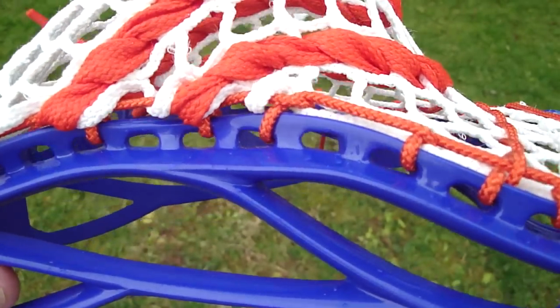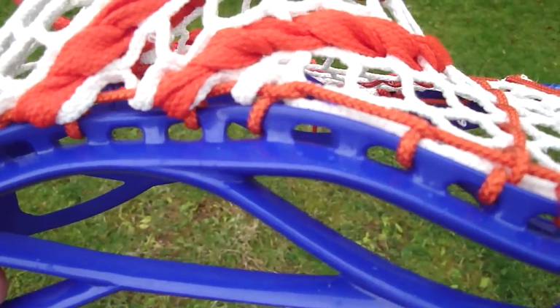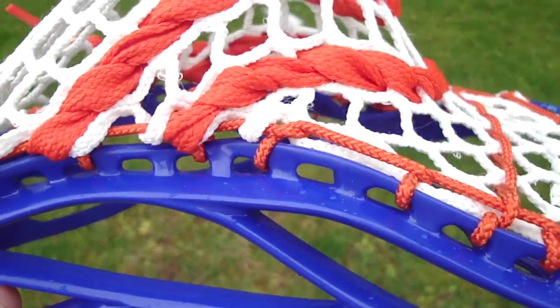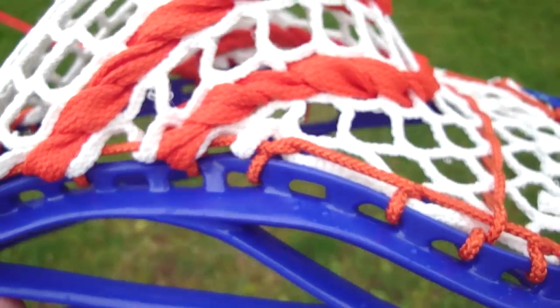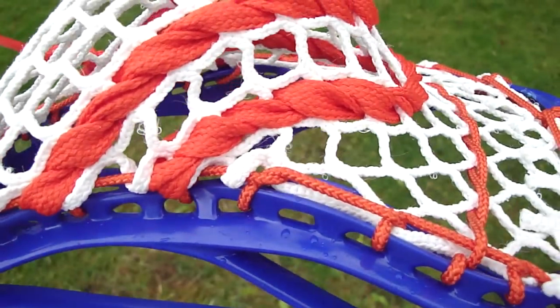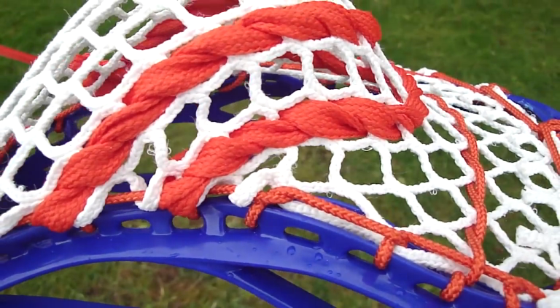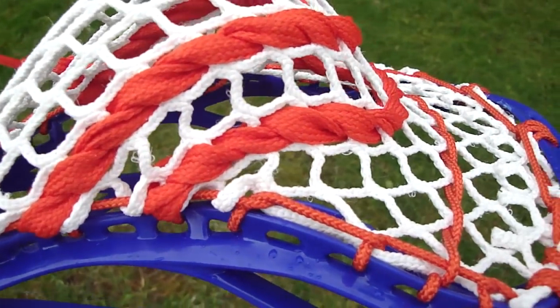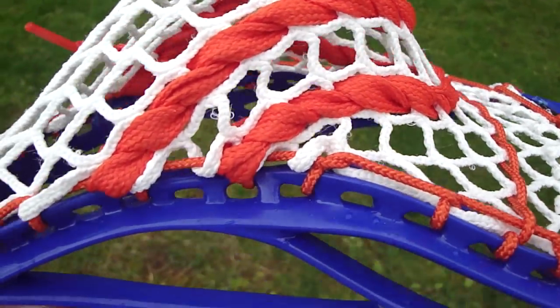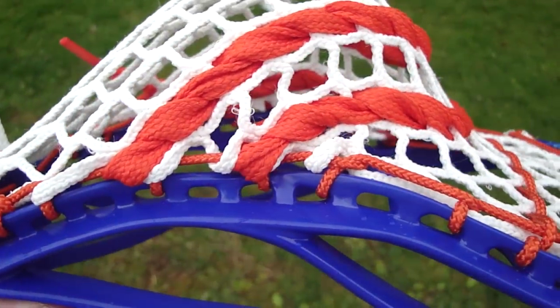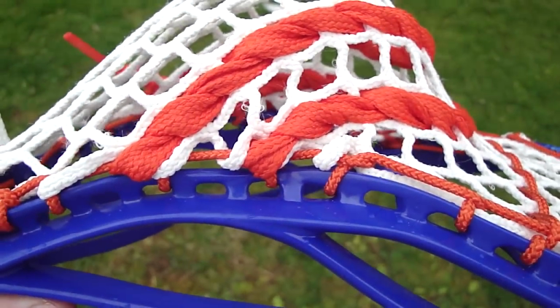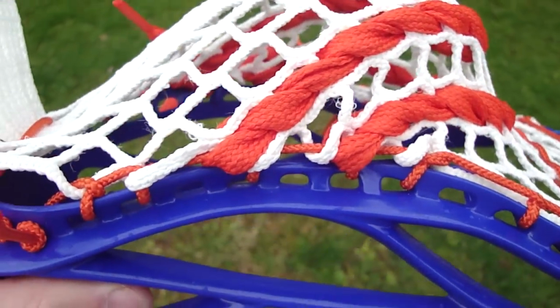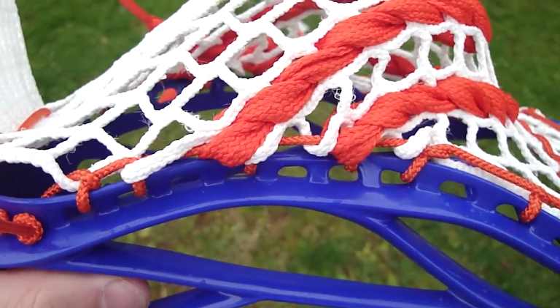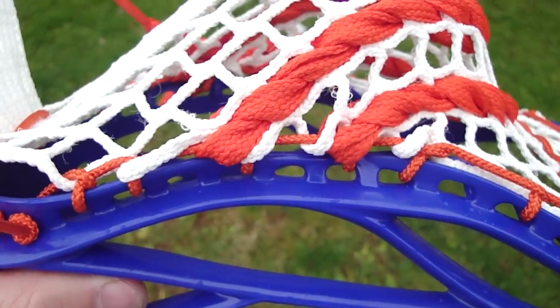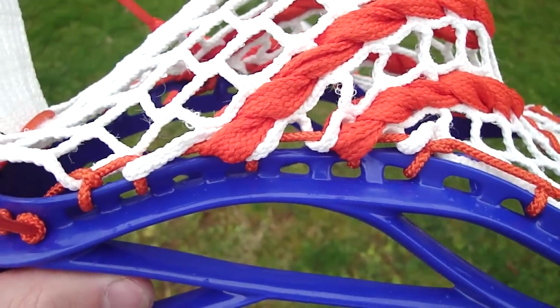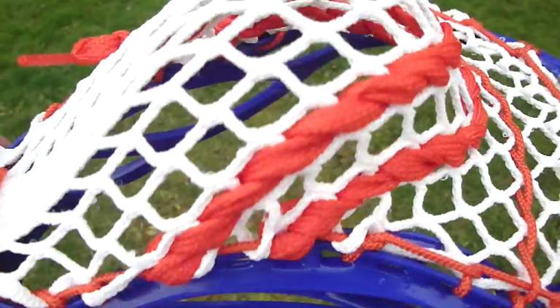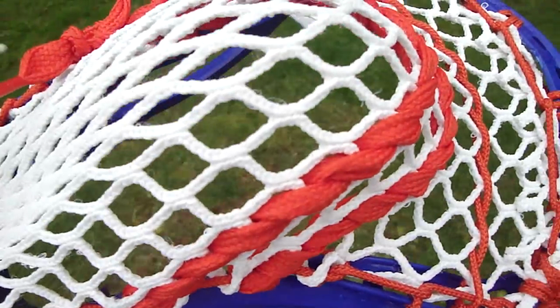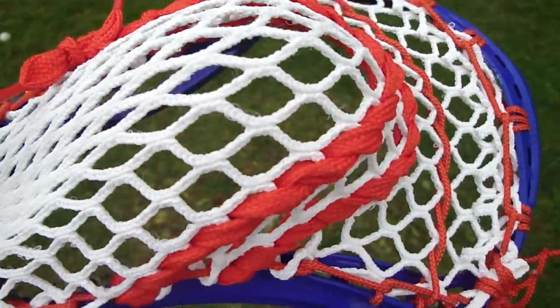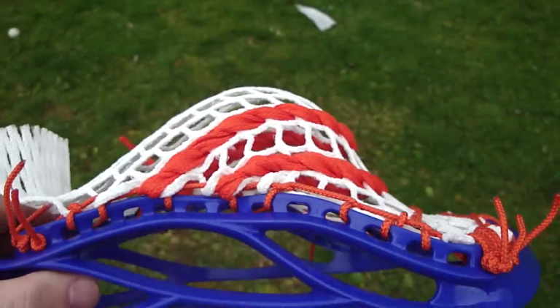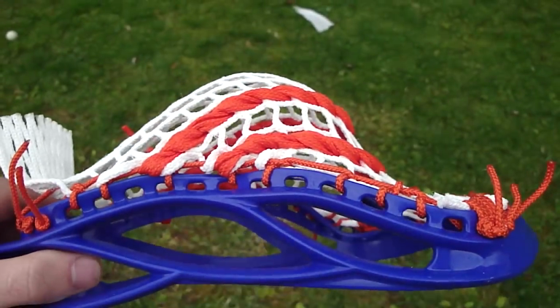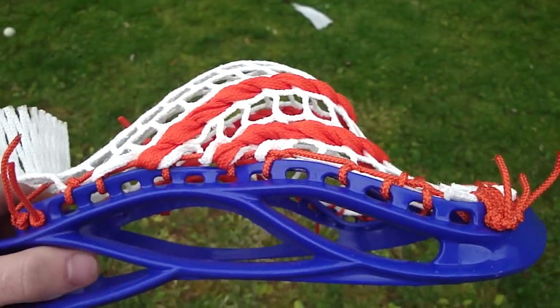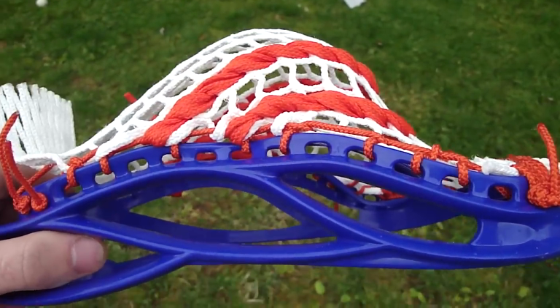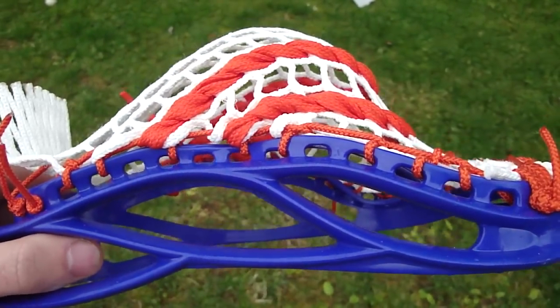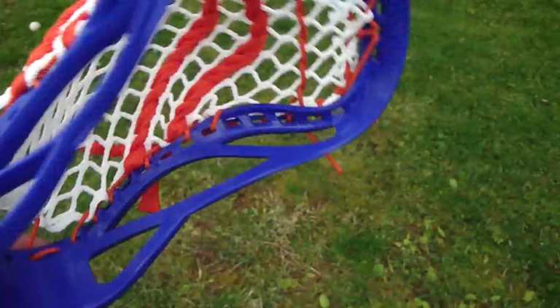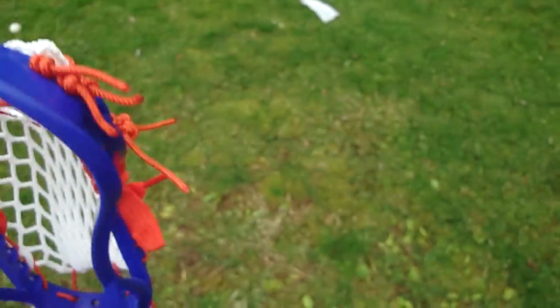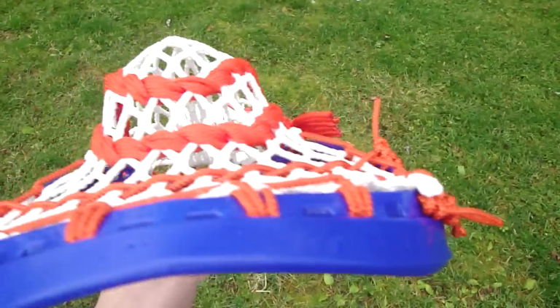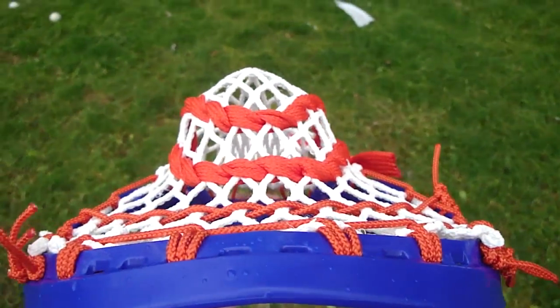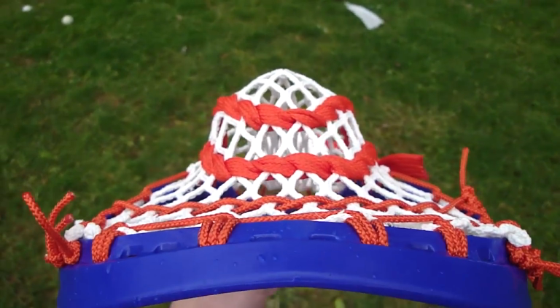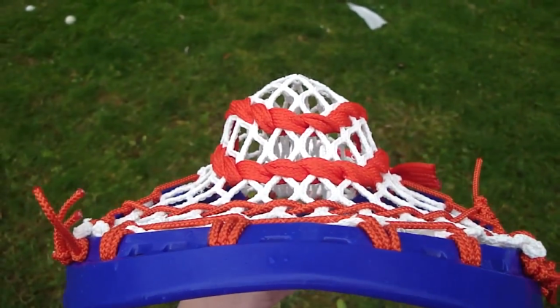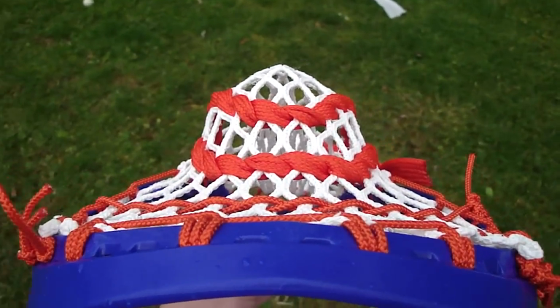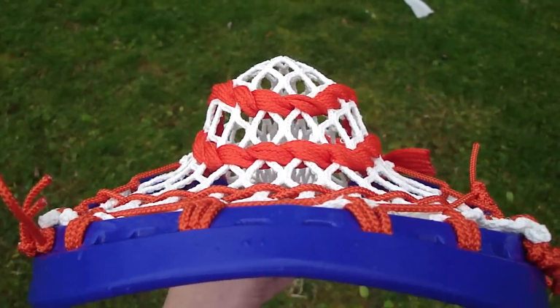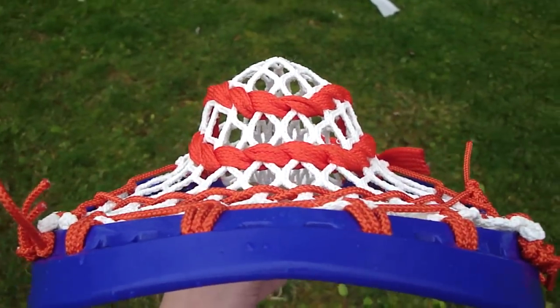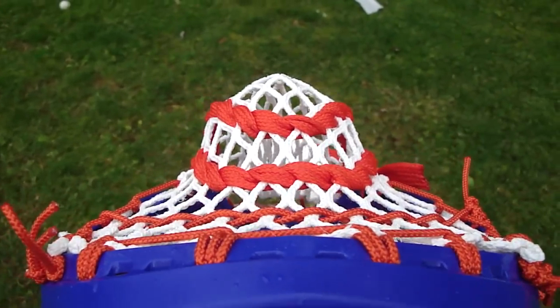Then I'm going to do a one to start to build that channel out, release a little mesh, a two, then three singles just to finish off the pocket. So you get that nice deep mid shape with that perfect gradual — just the ball sitting with you.